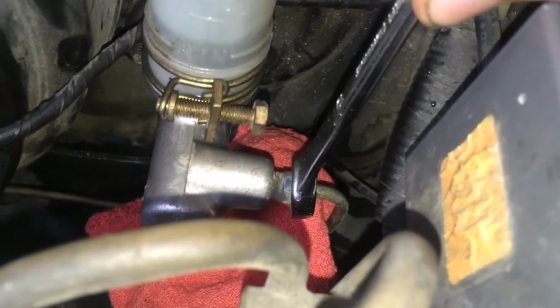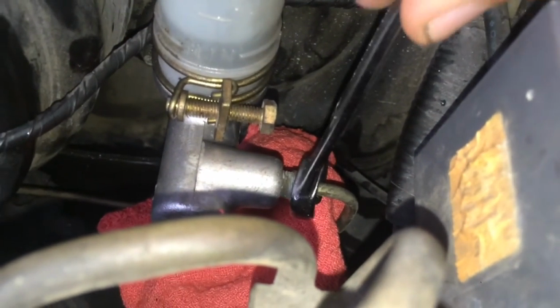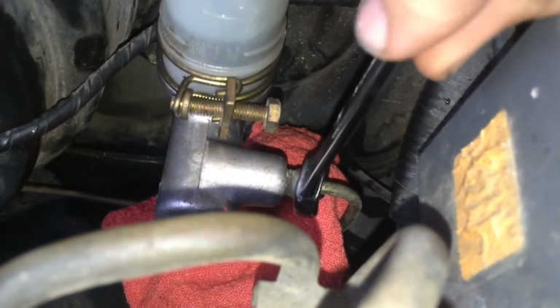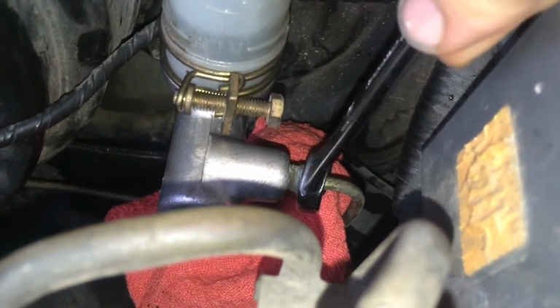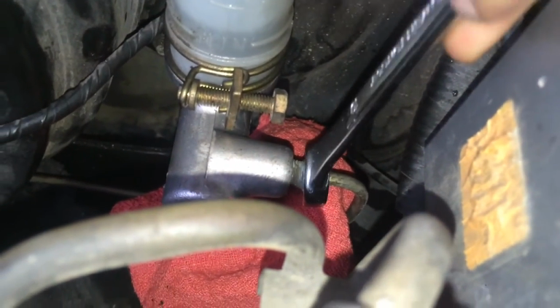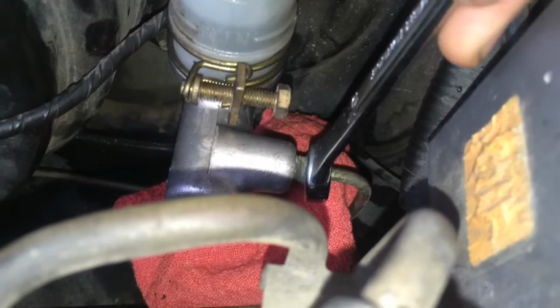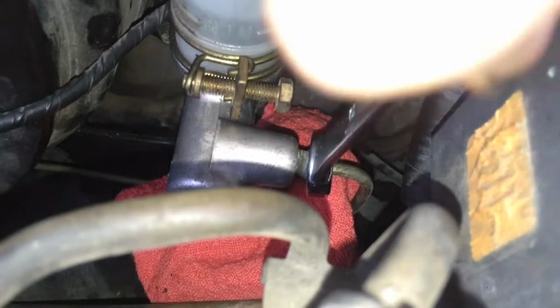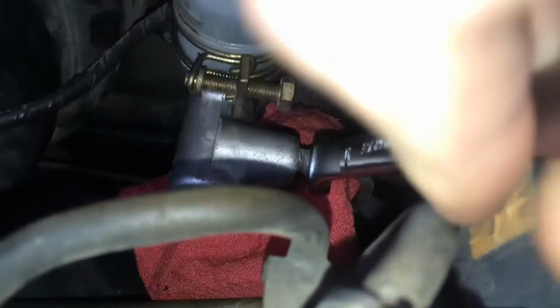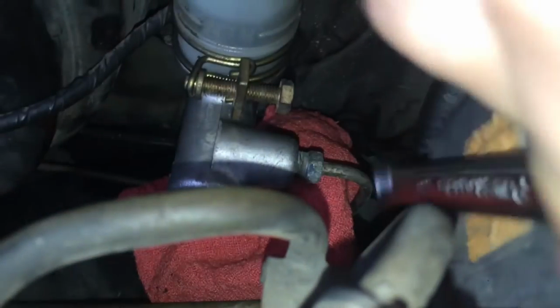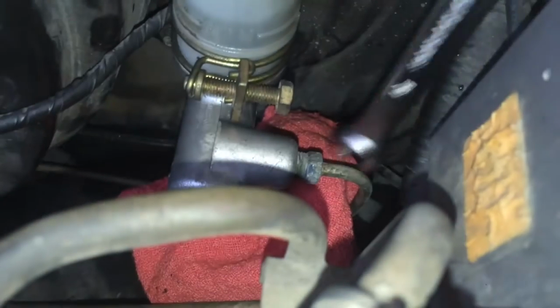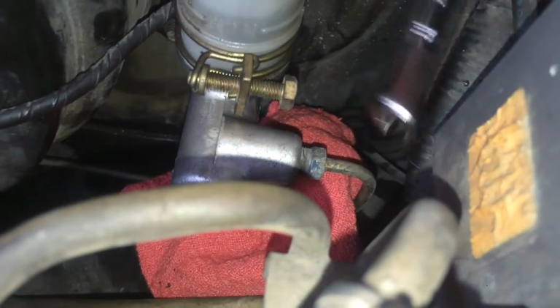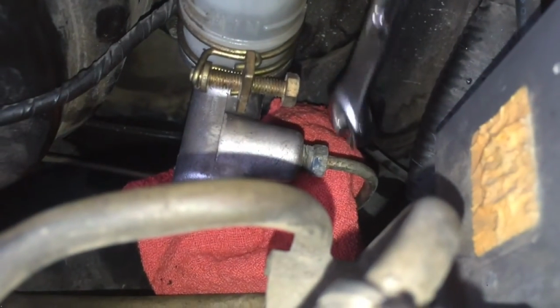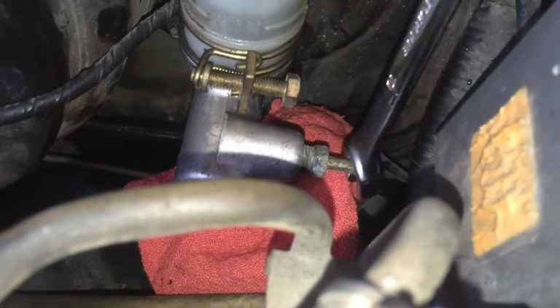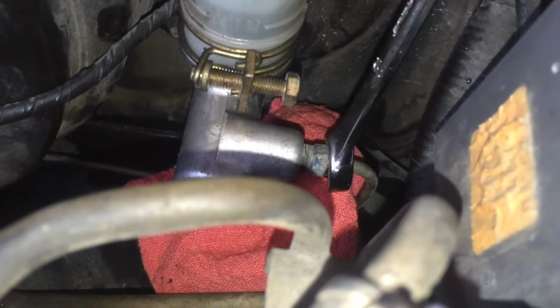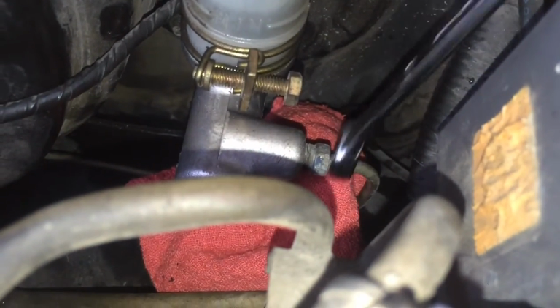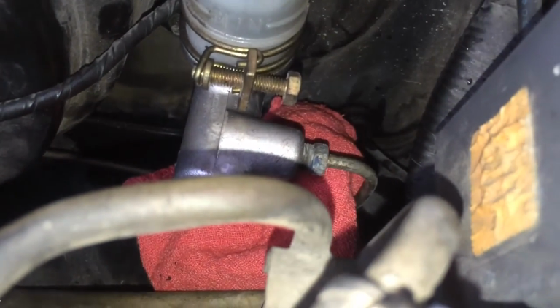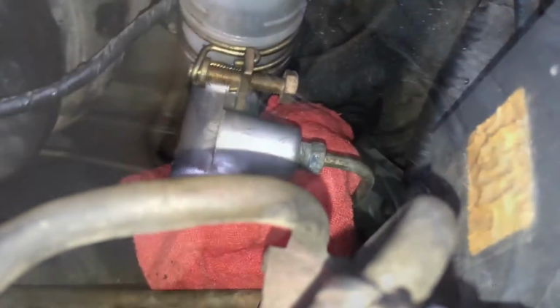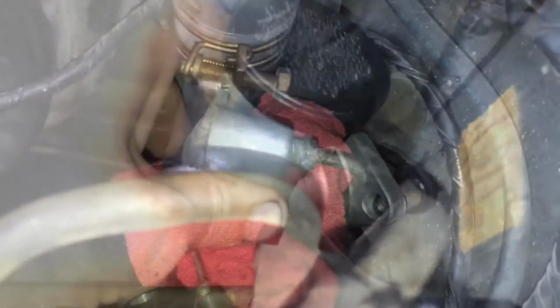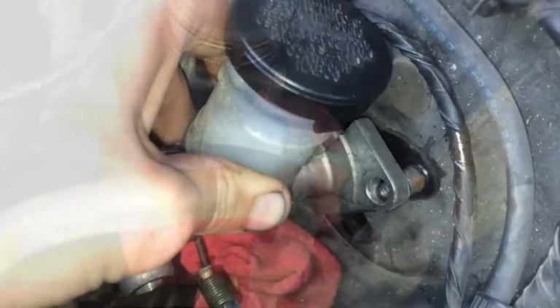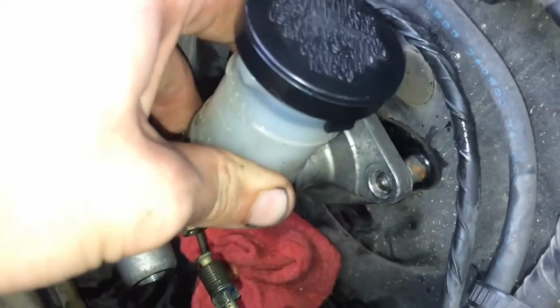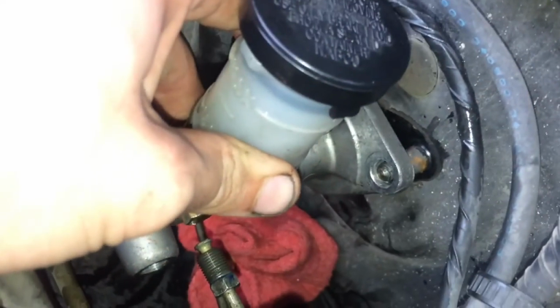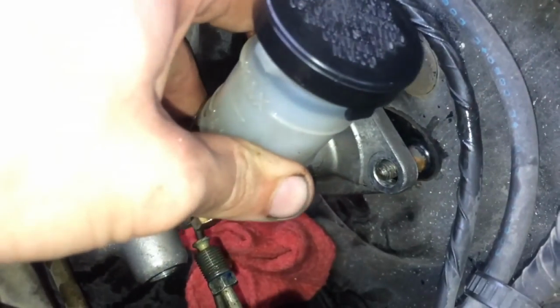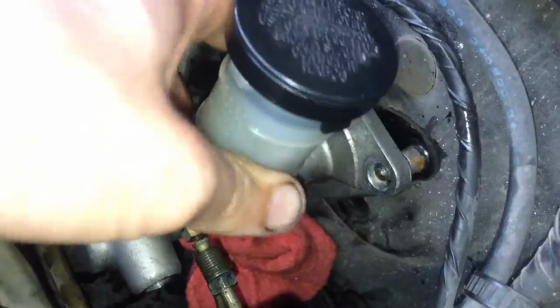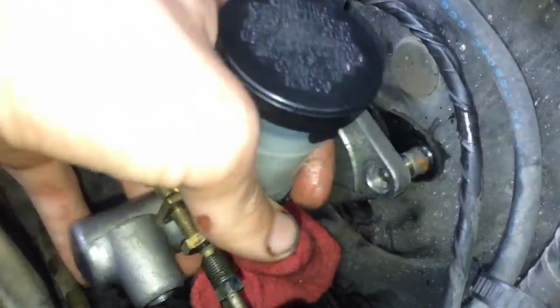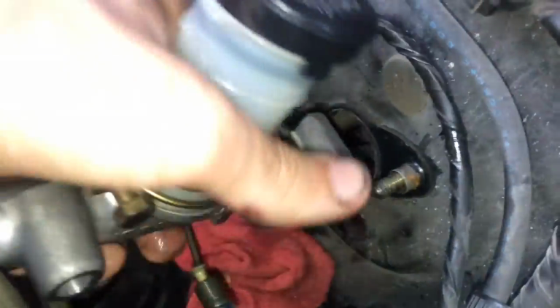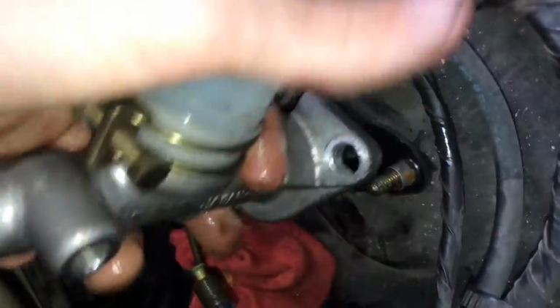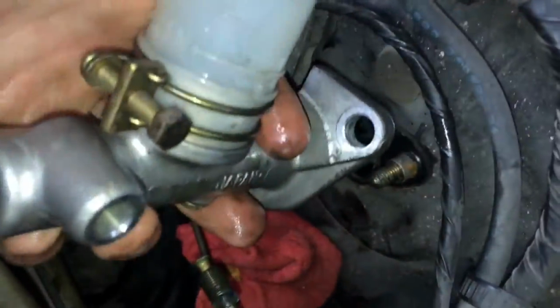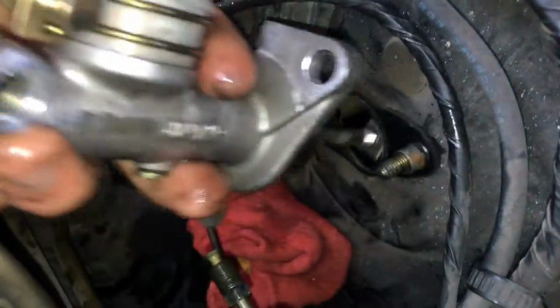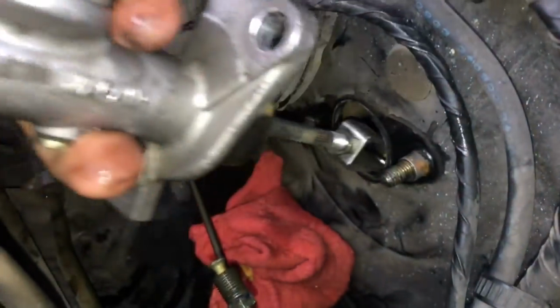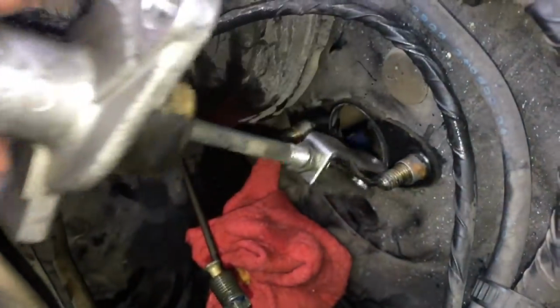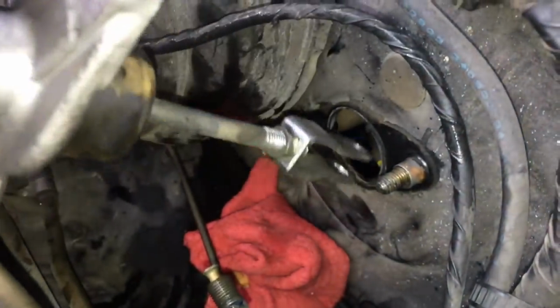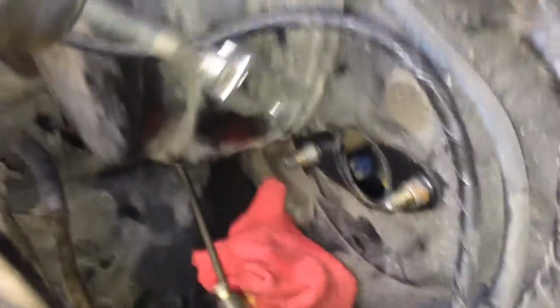It's not going to happen instantly, but if it gets on there you just want to get it off with some water or something. Once you get the line and the nuts off, you just grab it and it pulls right out.